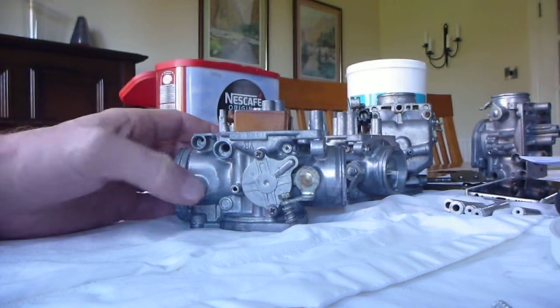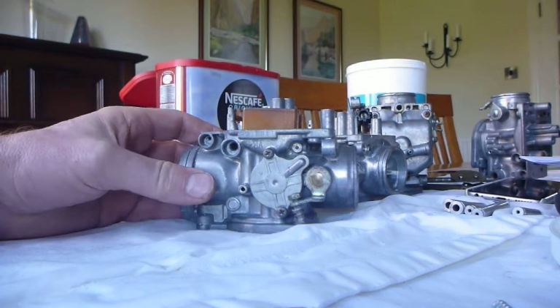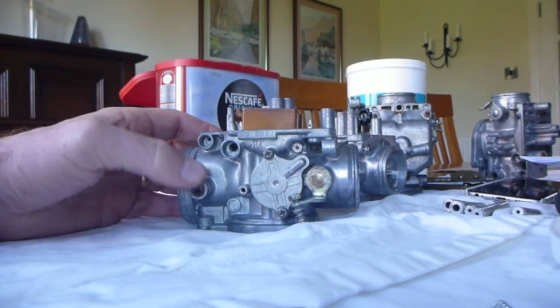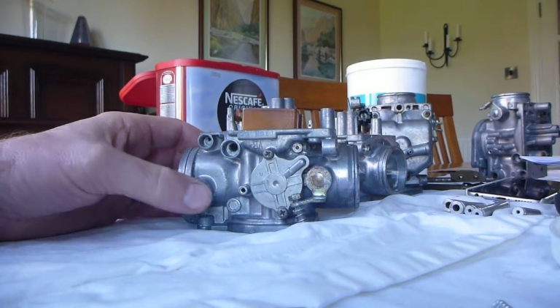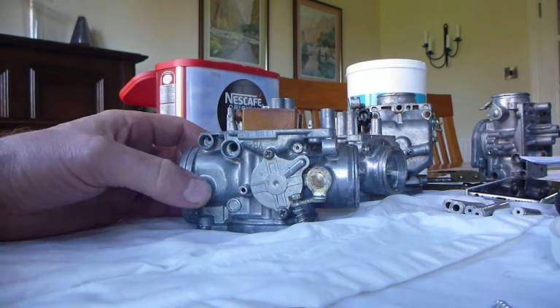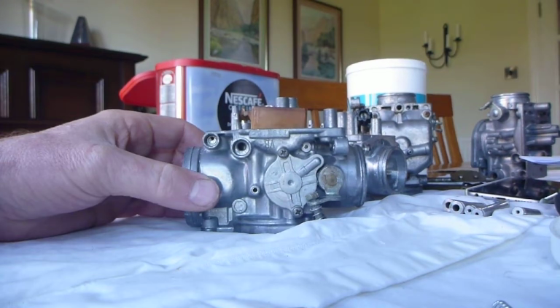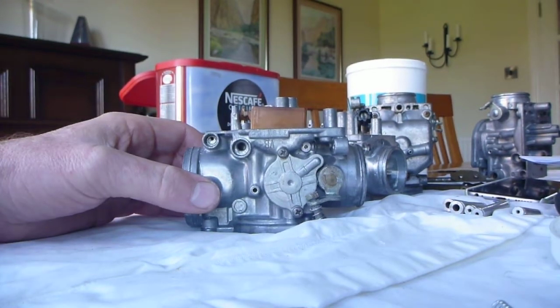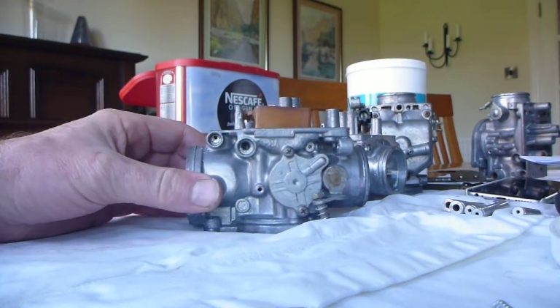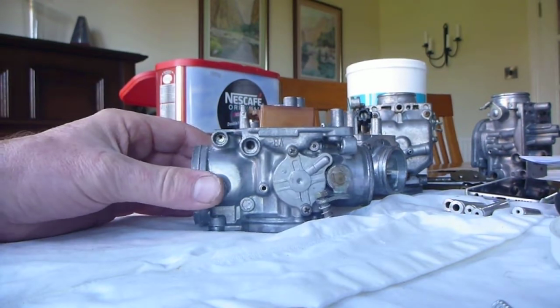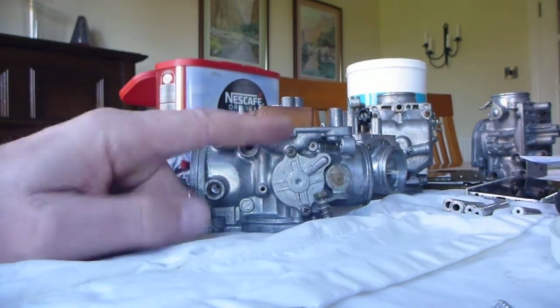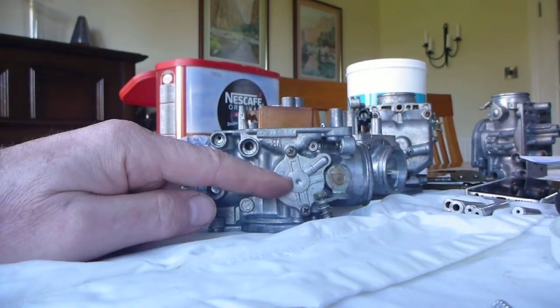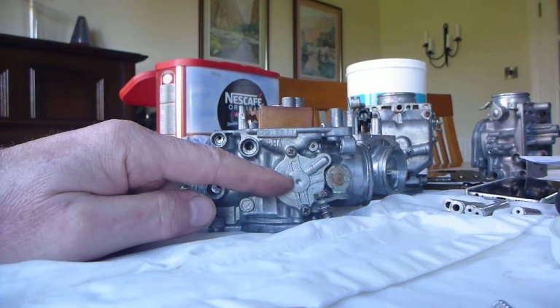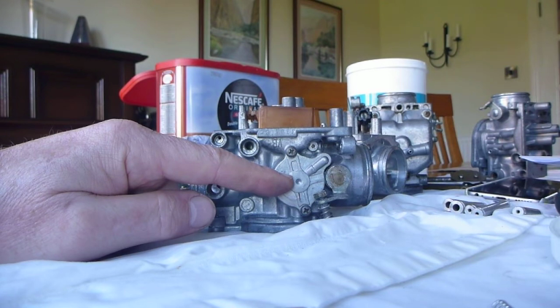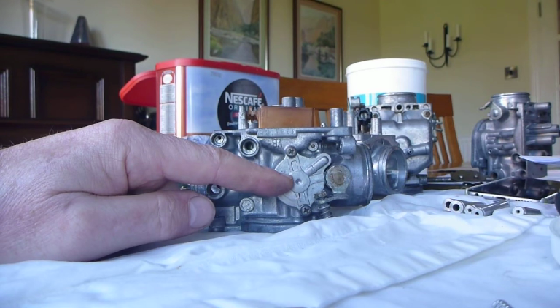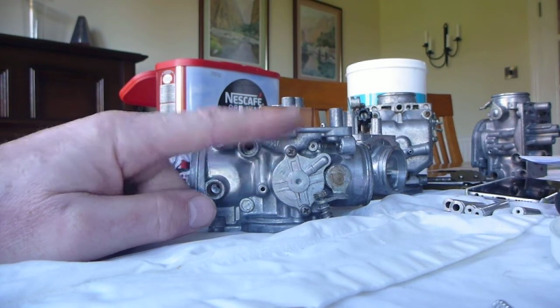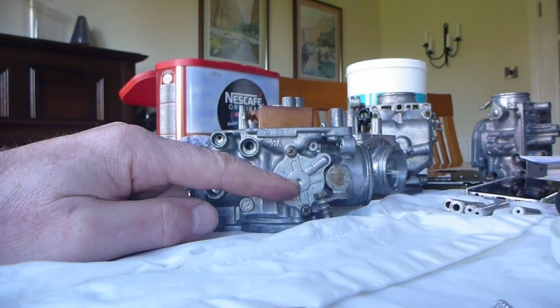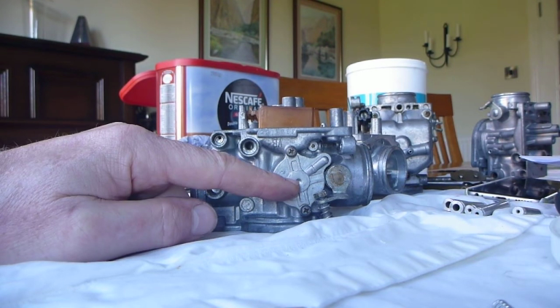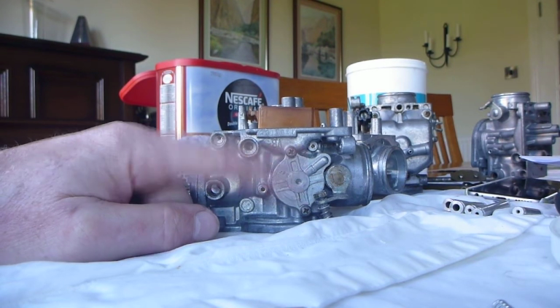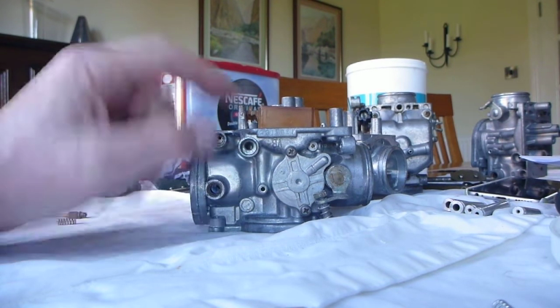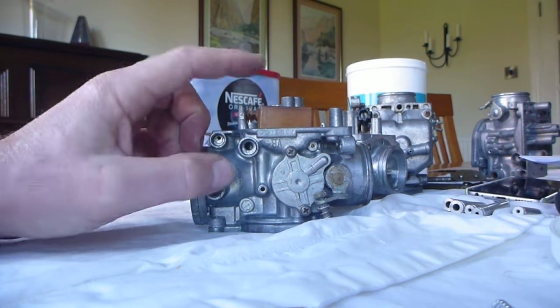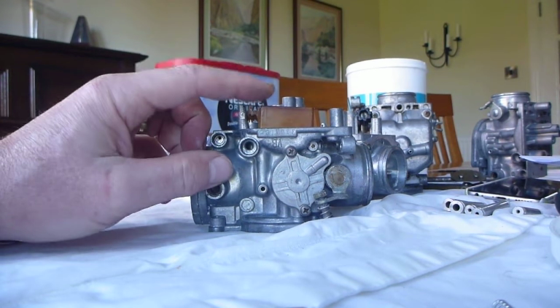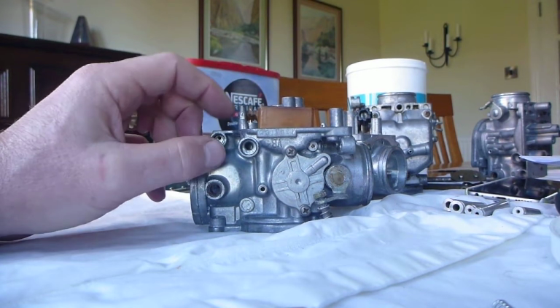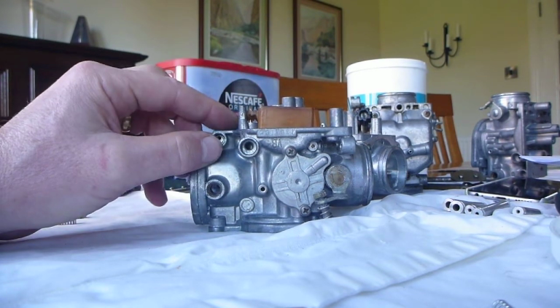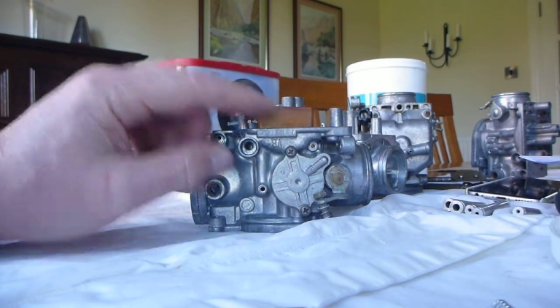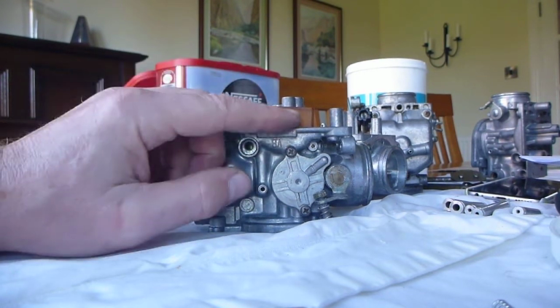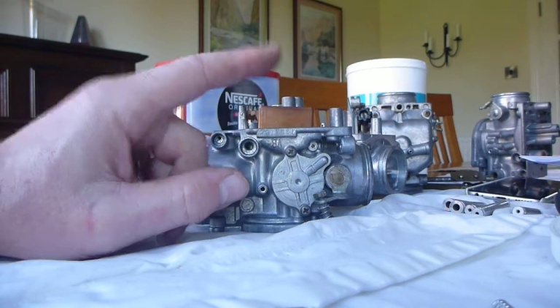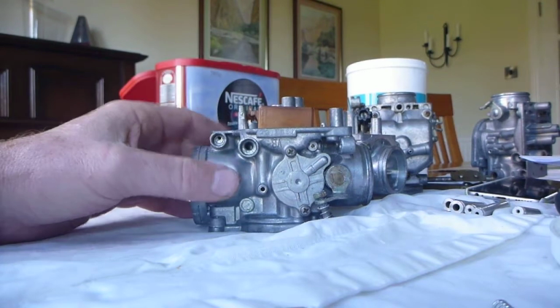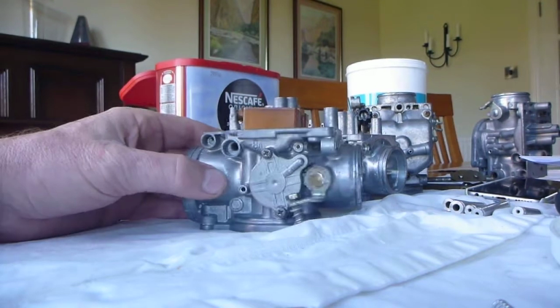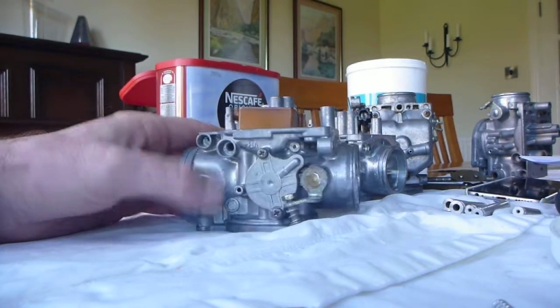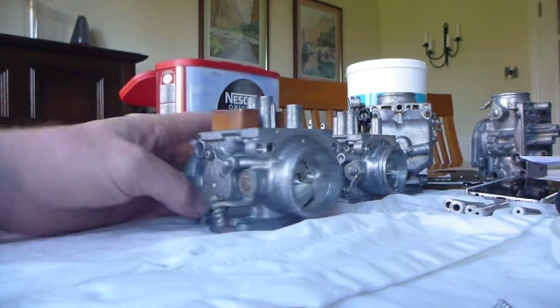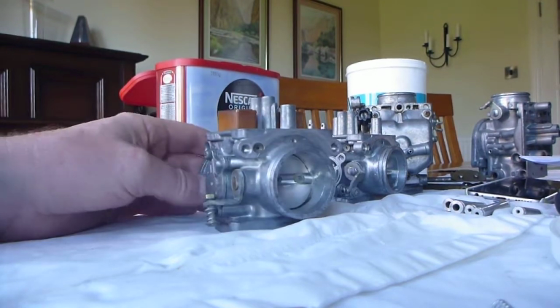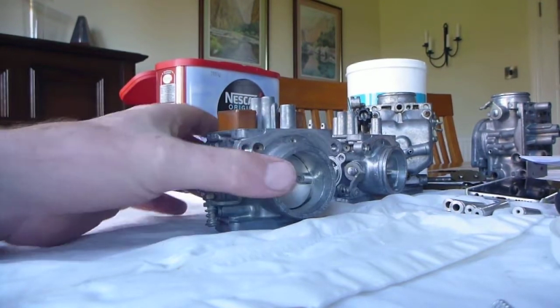Here we are on the next stage of the car rebuild. We've put the air cutoff valve on, put it back together, put the float and the float valve in, and measured the float height. So this is coming together quite nicely.